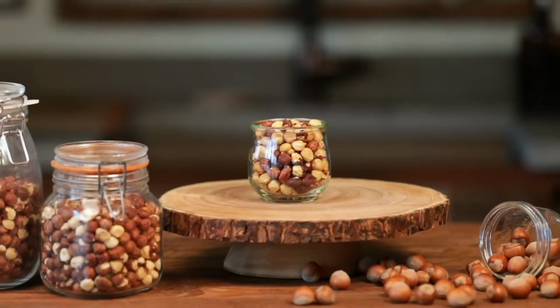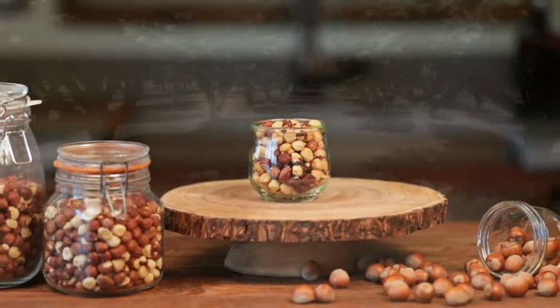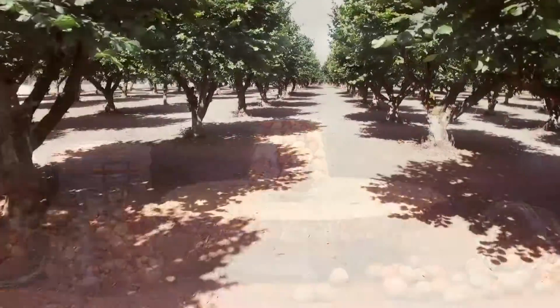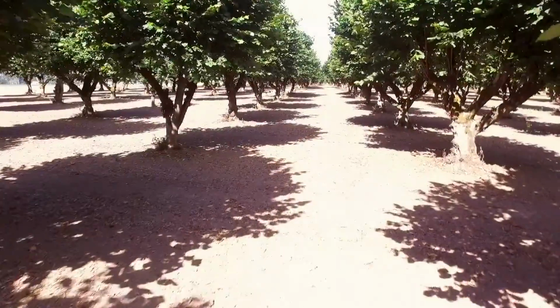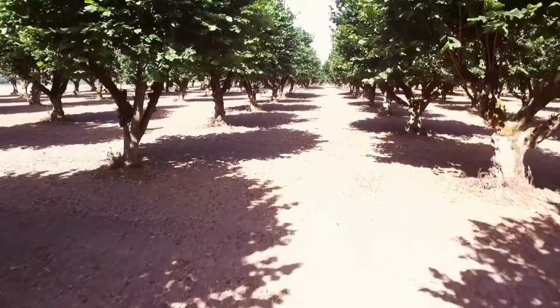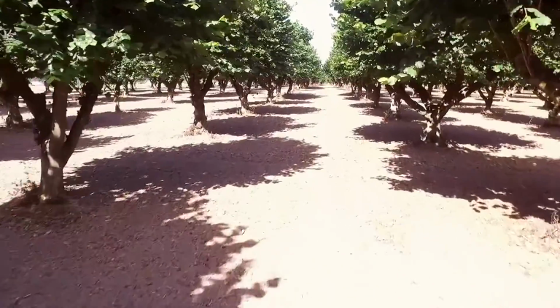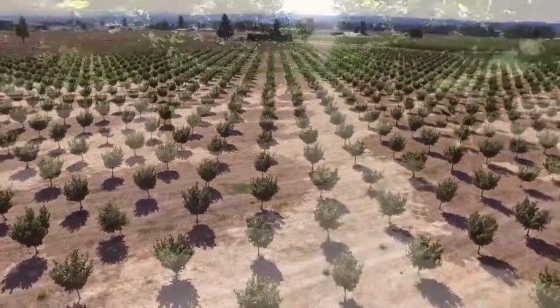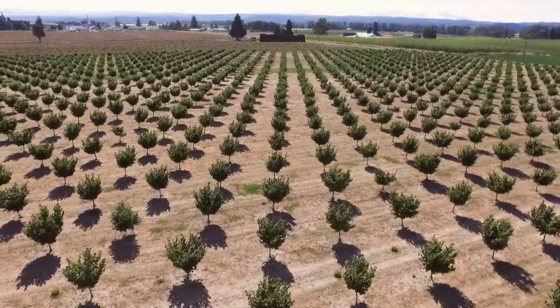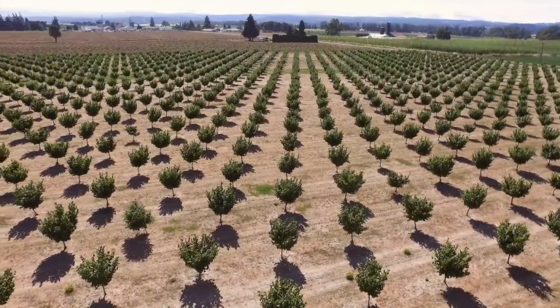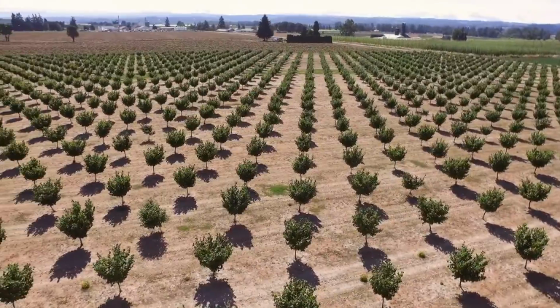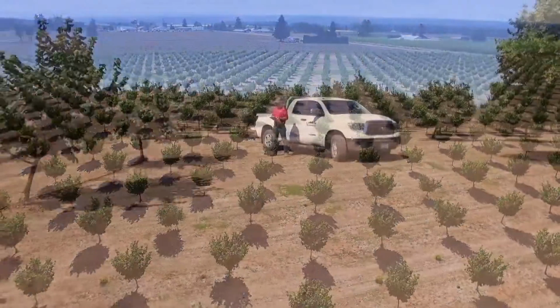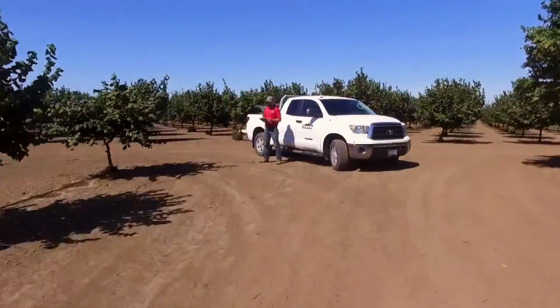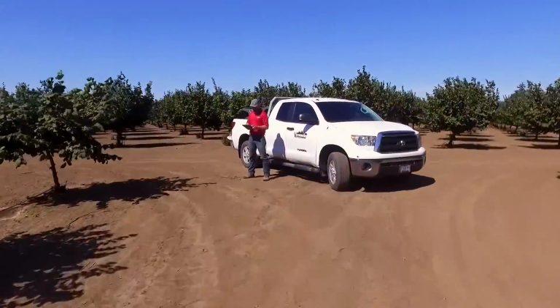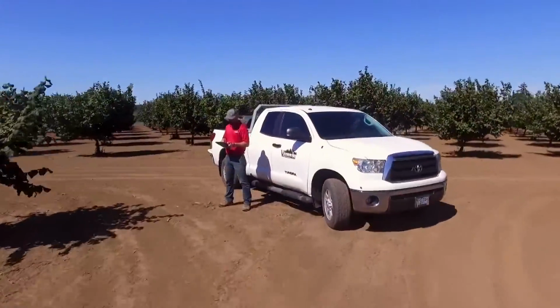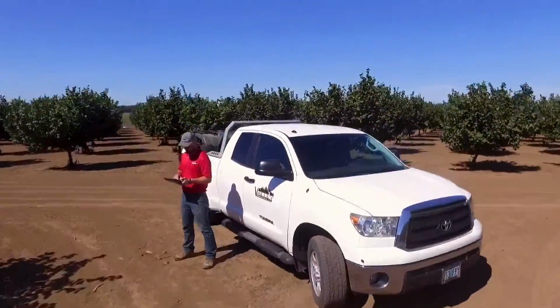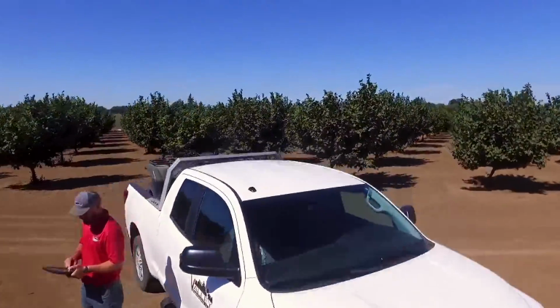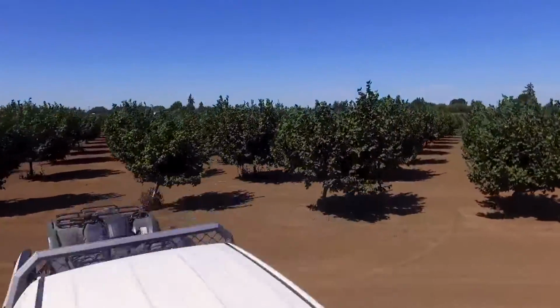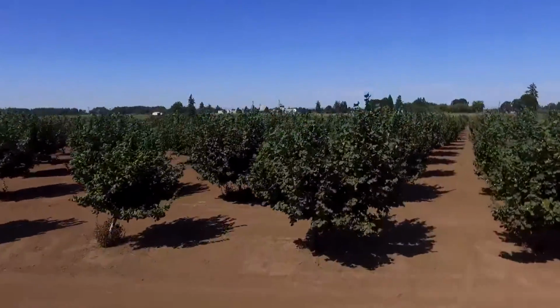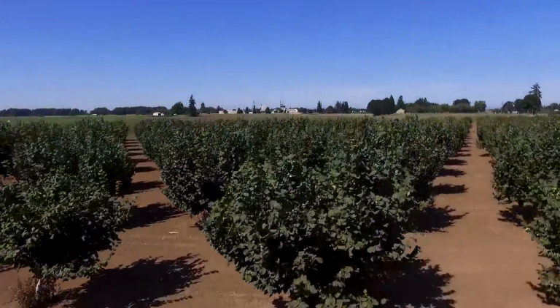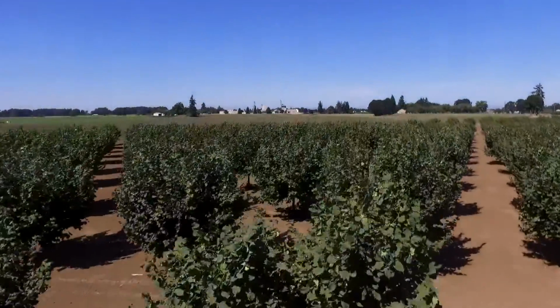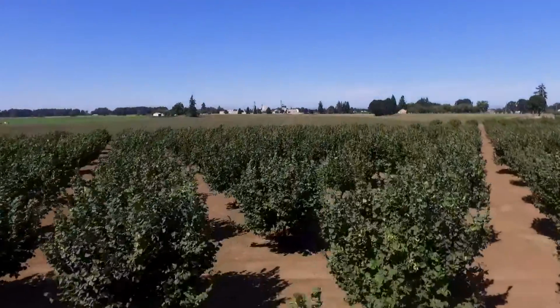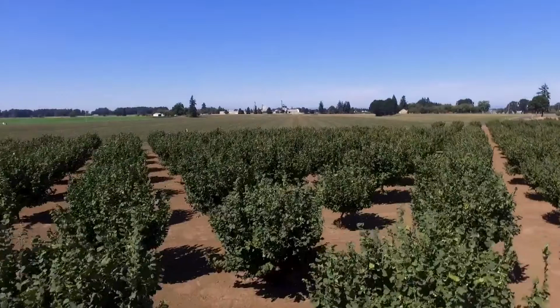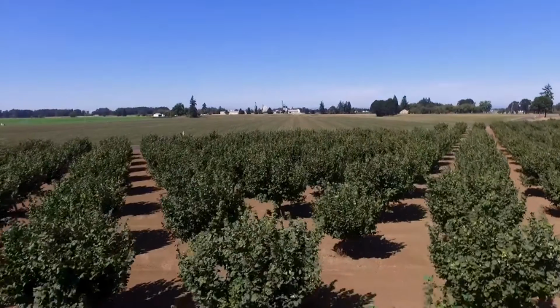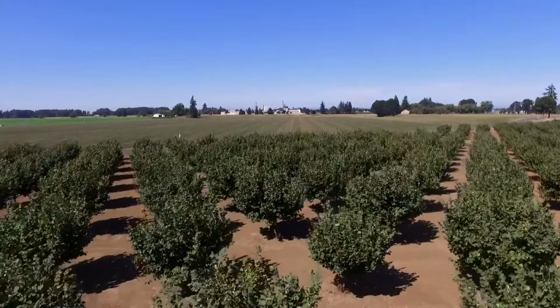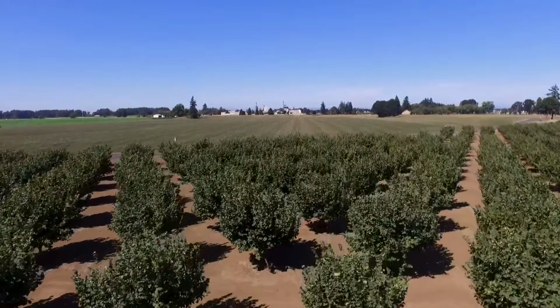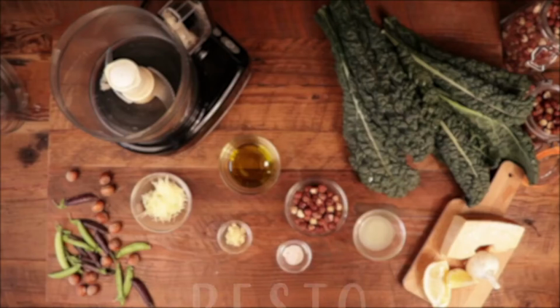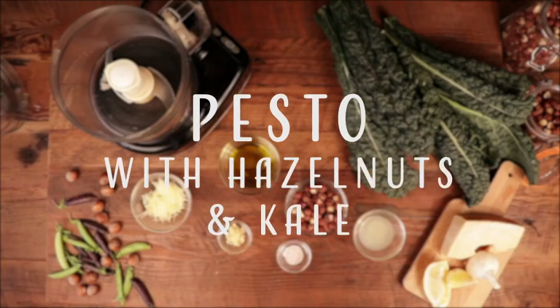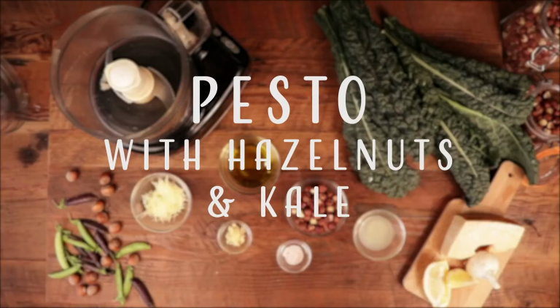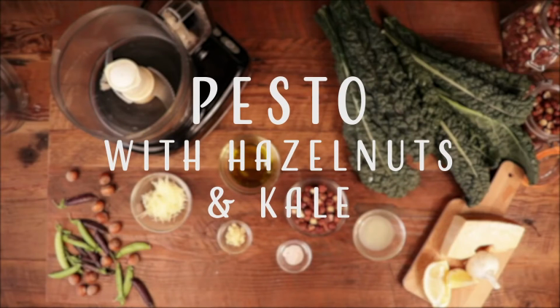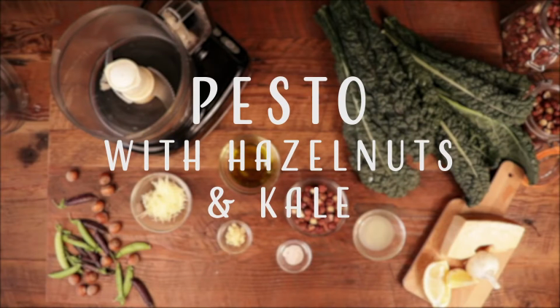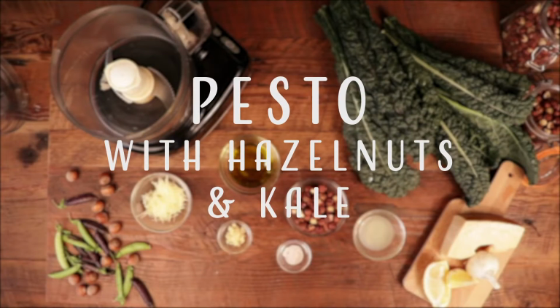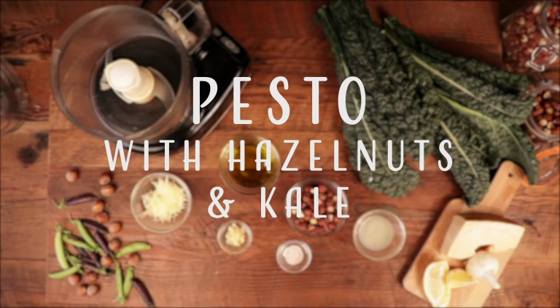Oregon is hazelnut country. An ideal climate and soils in the hands of Oregon's innovative farmers produce the world's highest quality hazelnuts. Today we are making pesto using hazelnuts and kale.